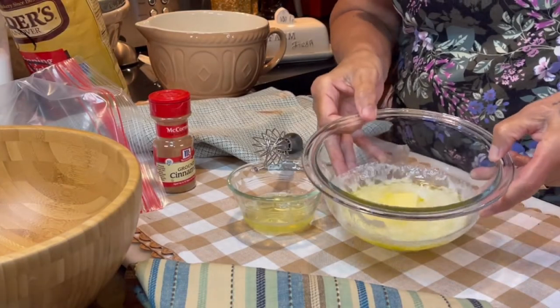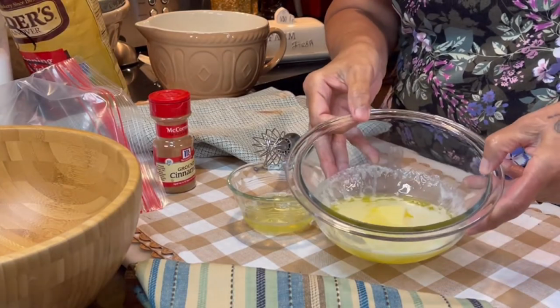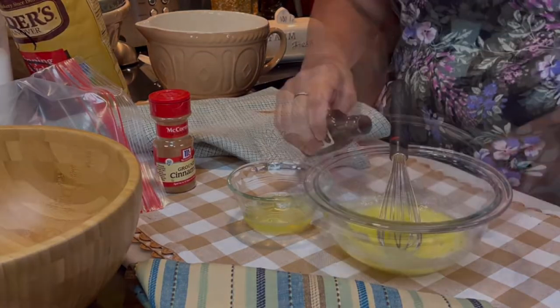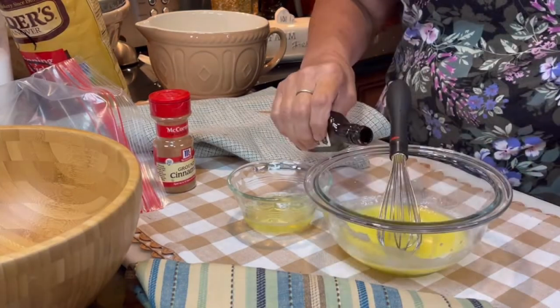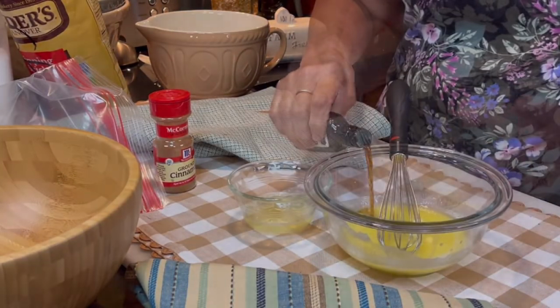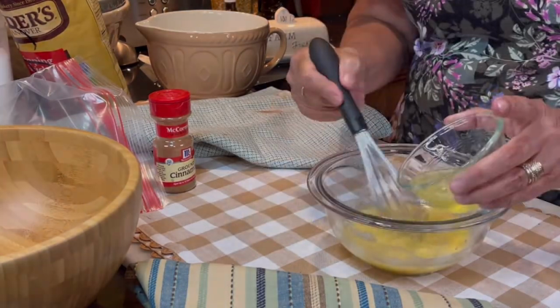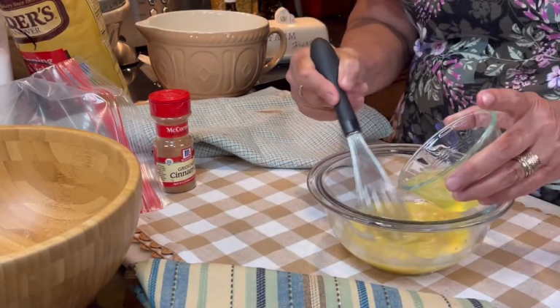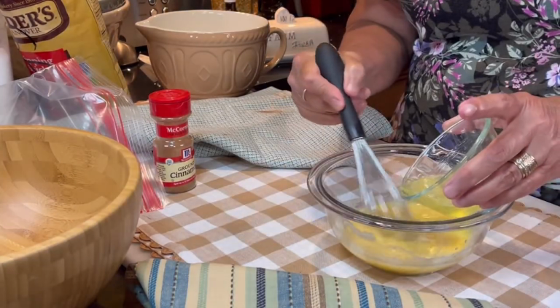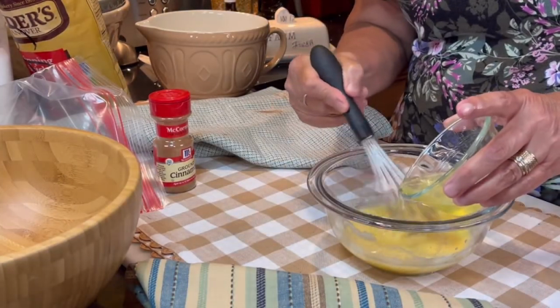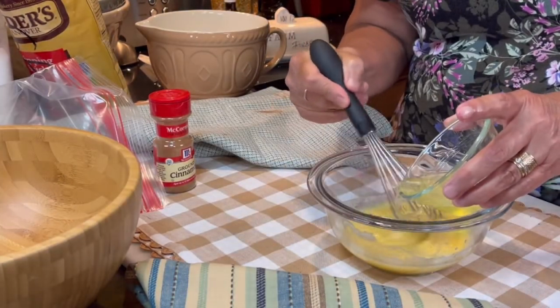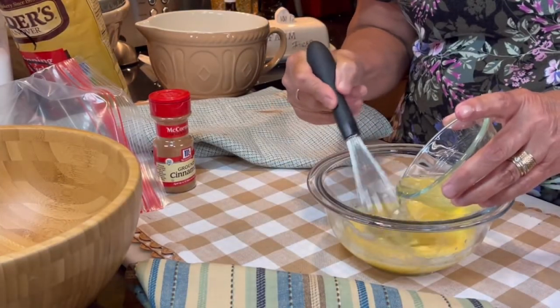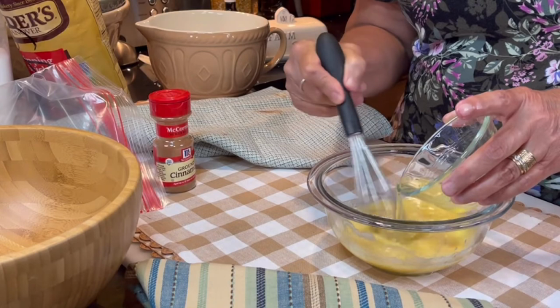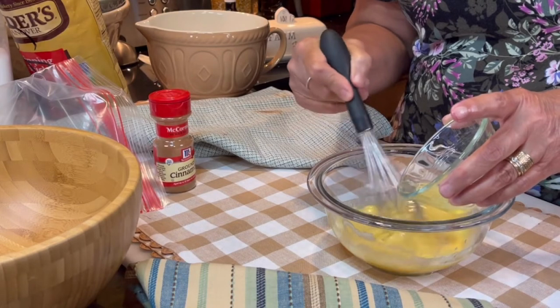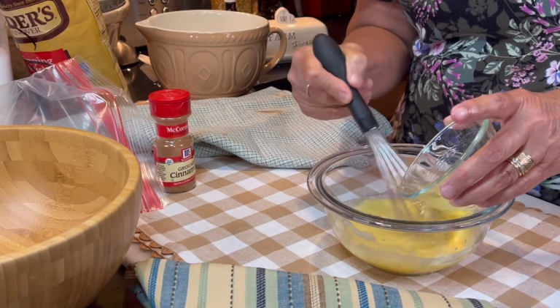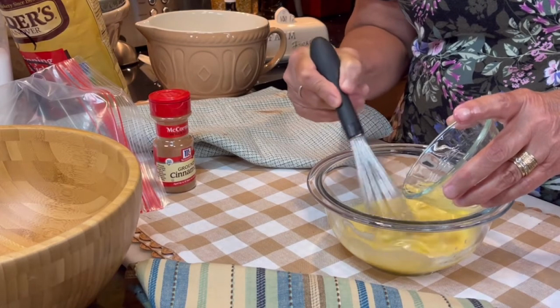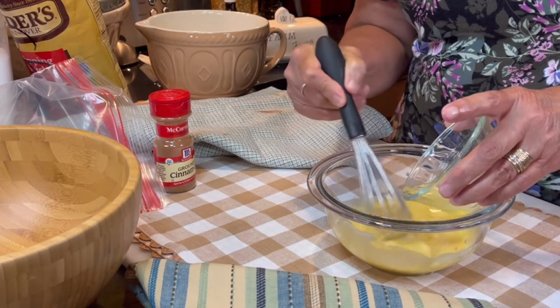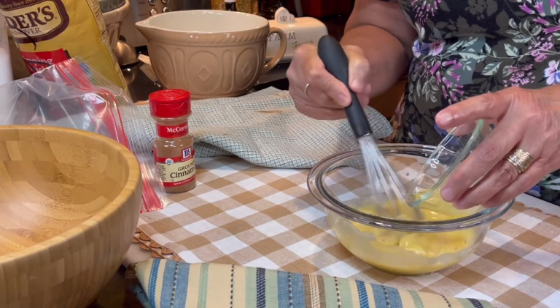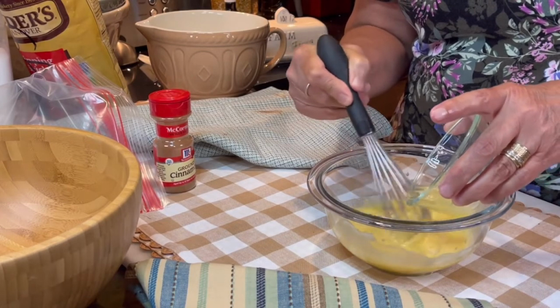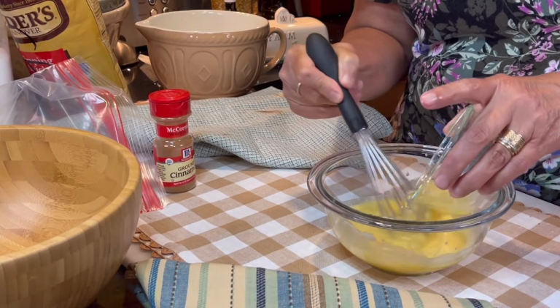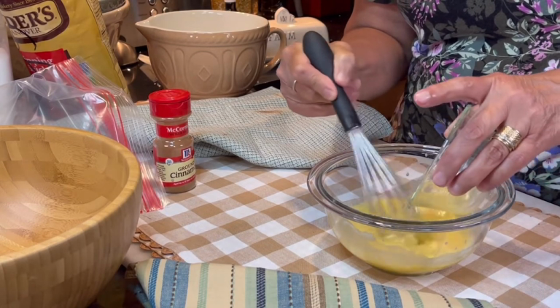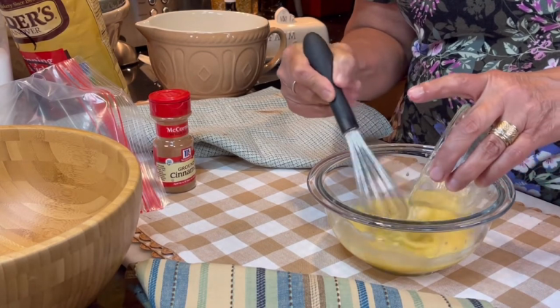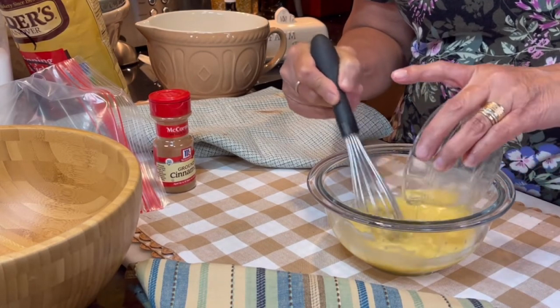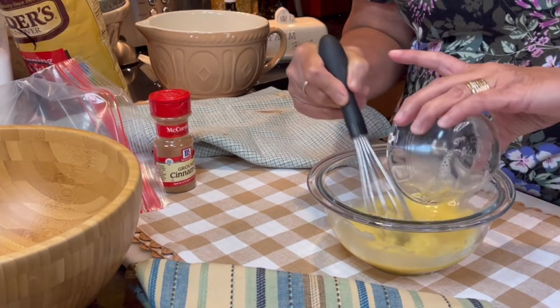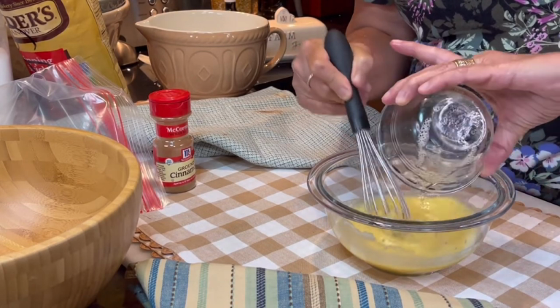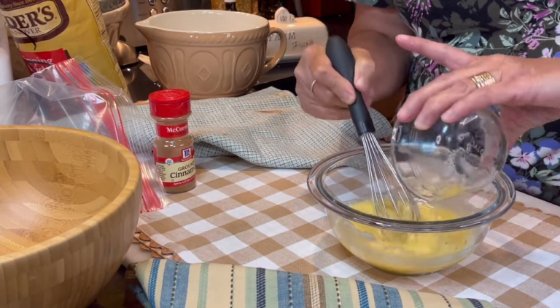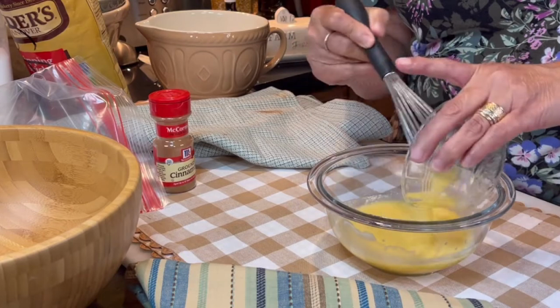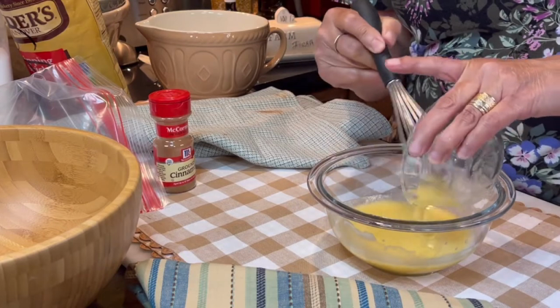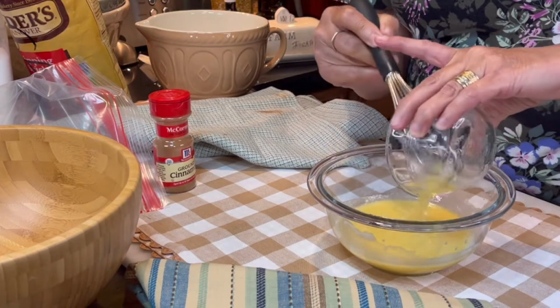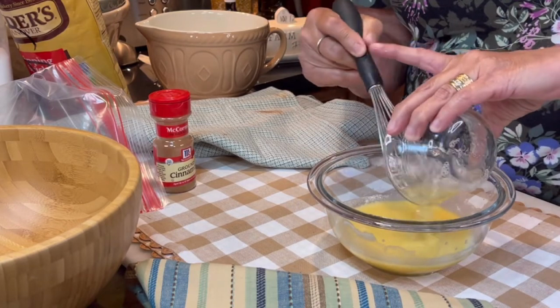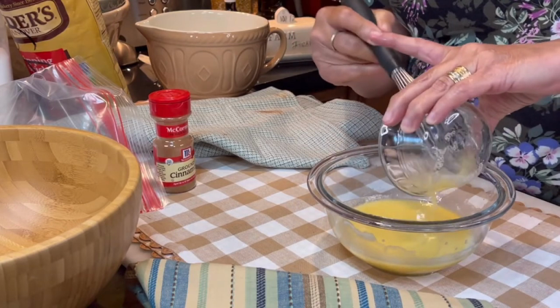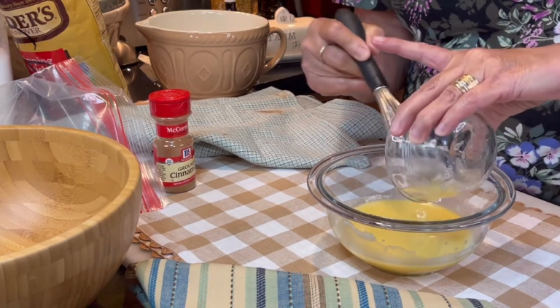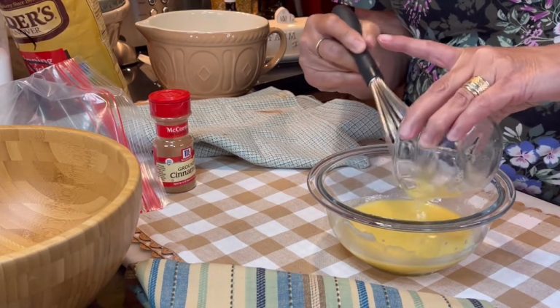Once the butter has melted and cooled just a little, add a touch of vanilla, and now it's time to whisk the egg white into the butter. Give it every last drop.